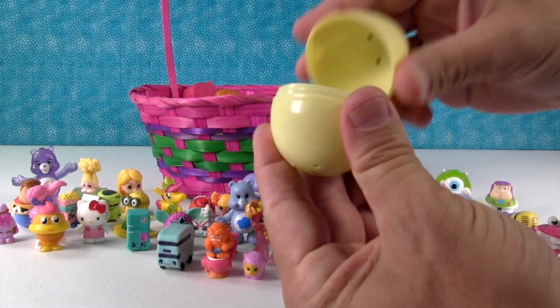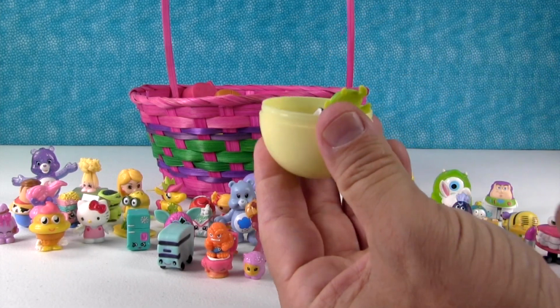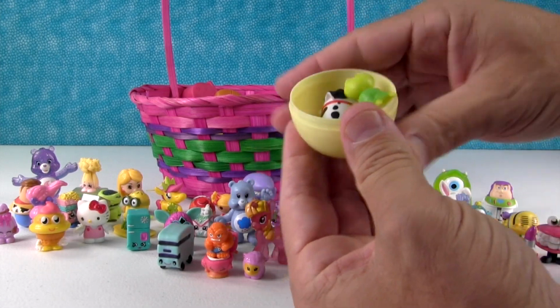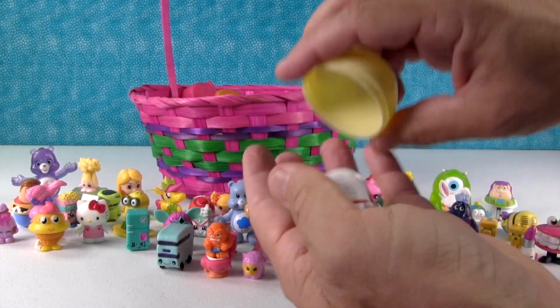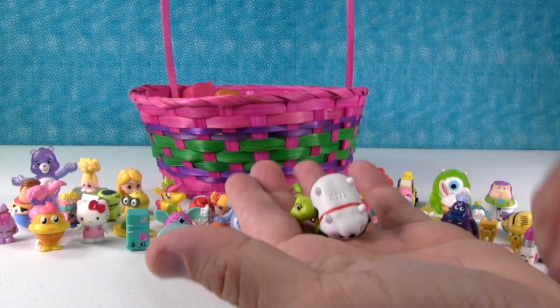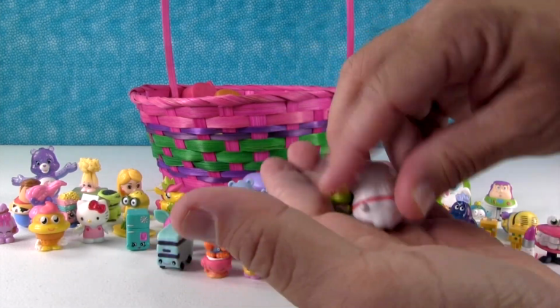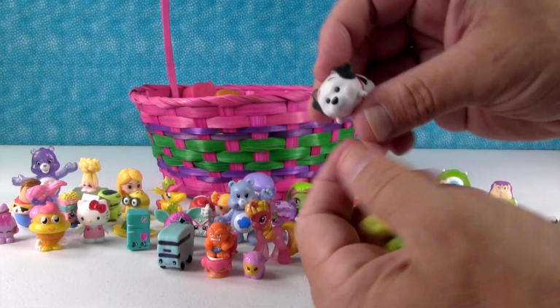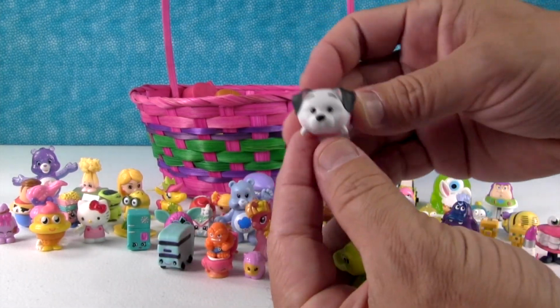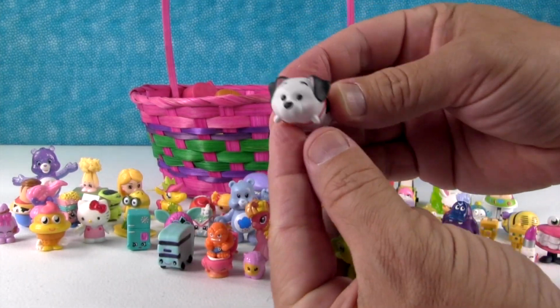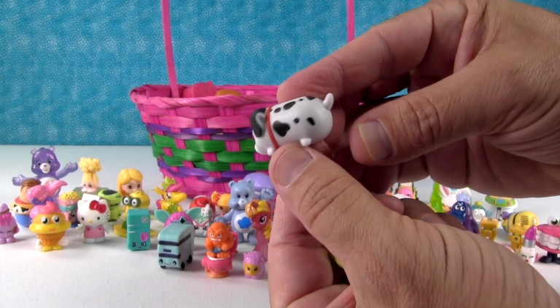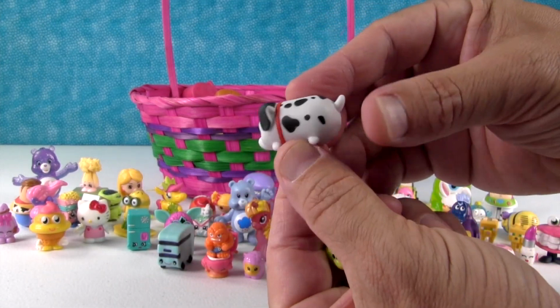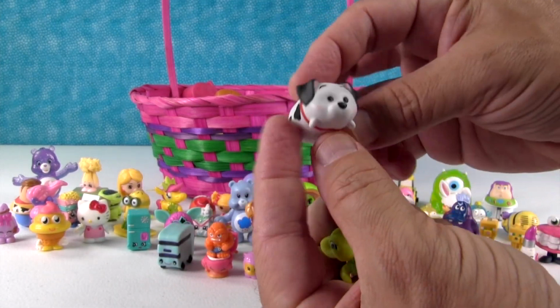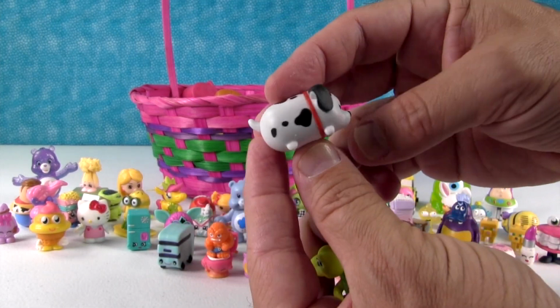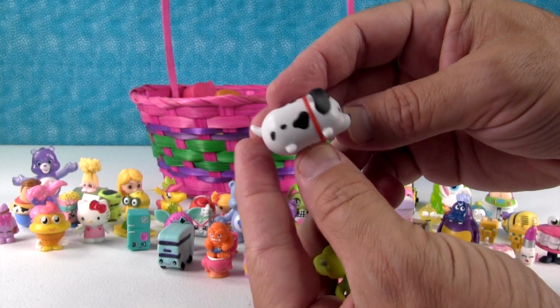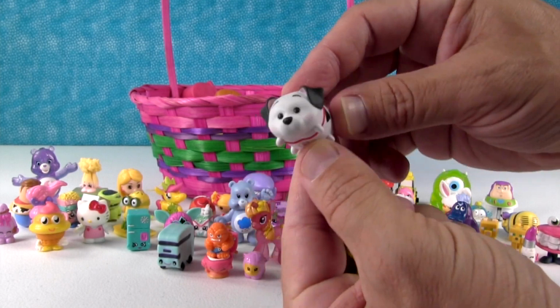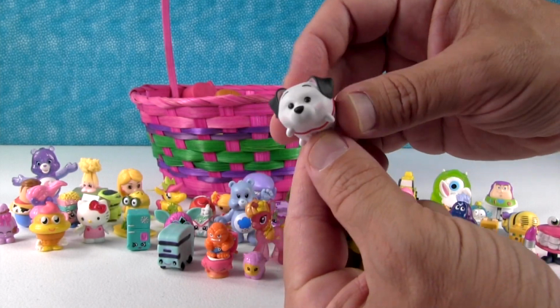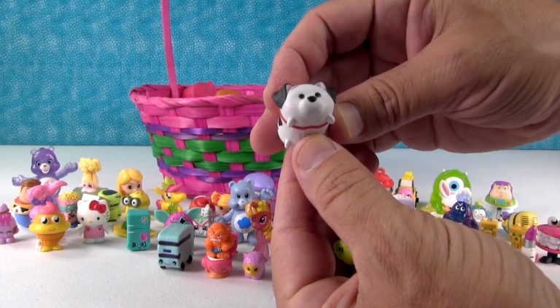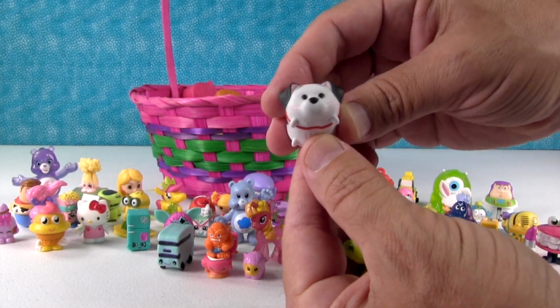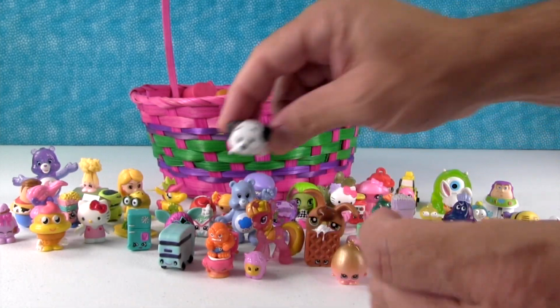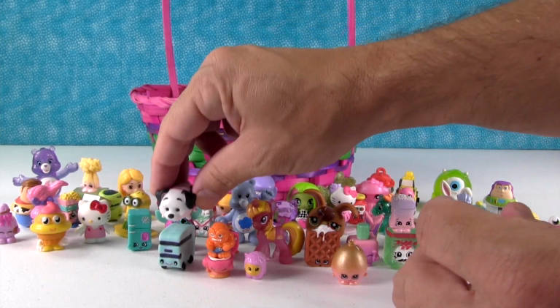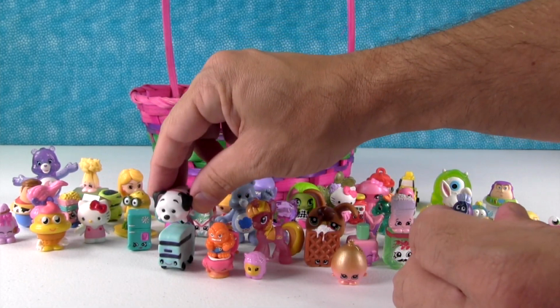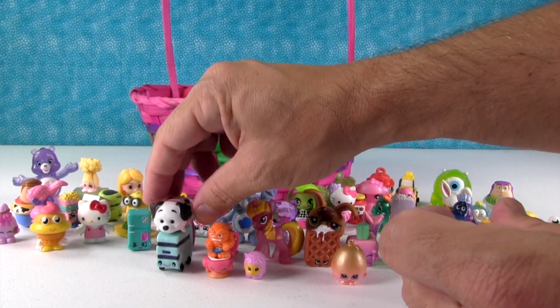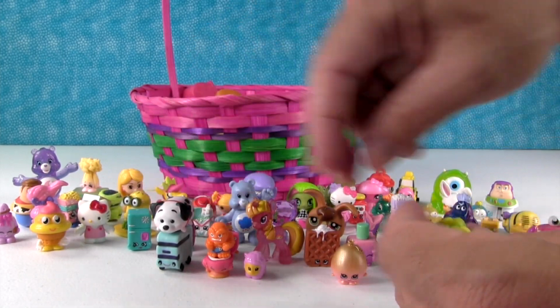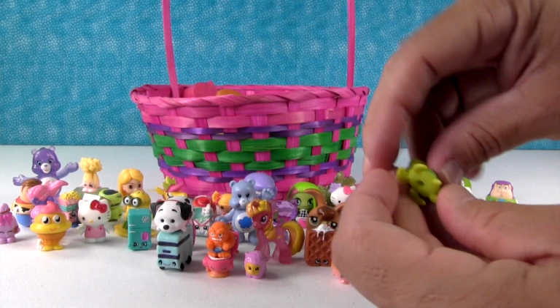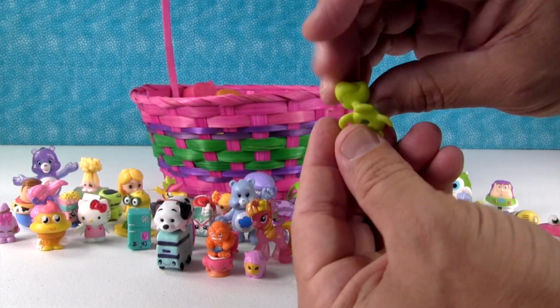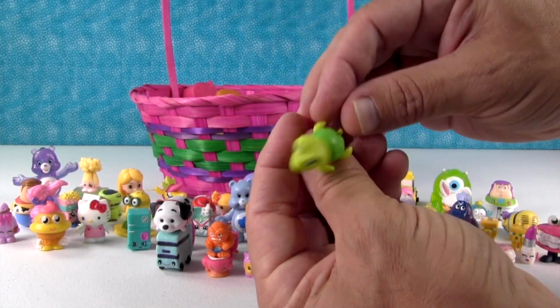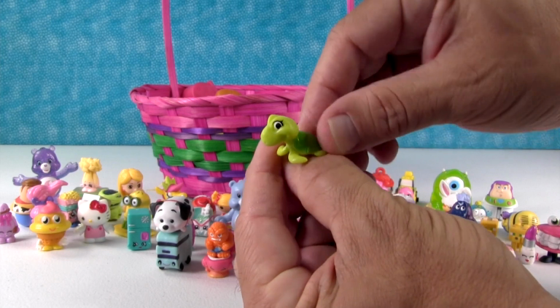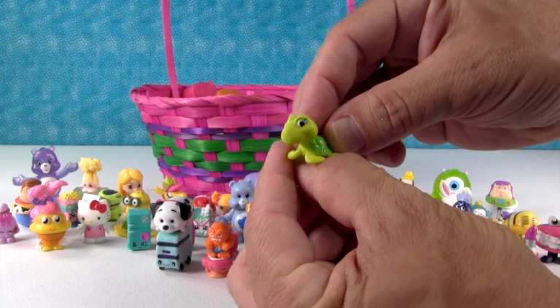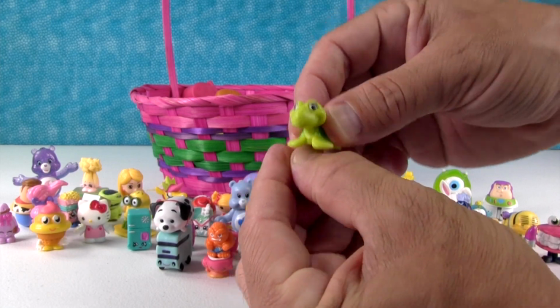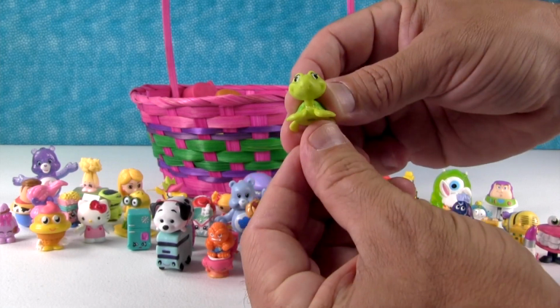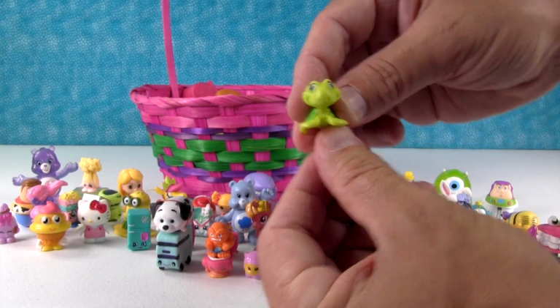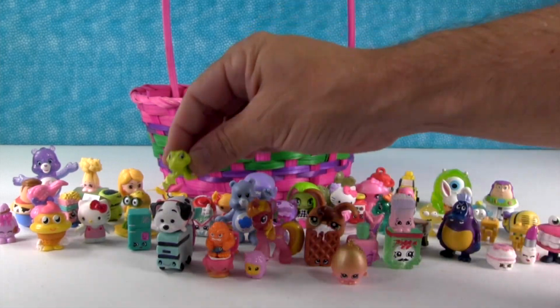Yellow egg — Tsum Tsum! I have Lucky, Tsum Tsum. He's going on the bus. And we have Peaky Keen from Splashlings. A little turtle.